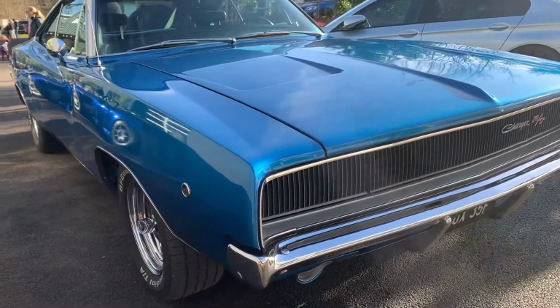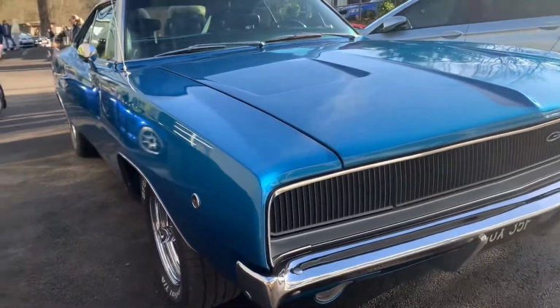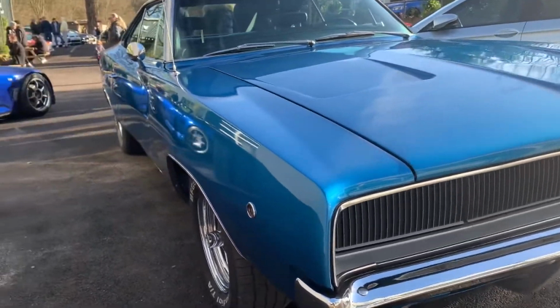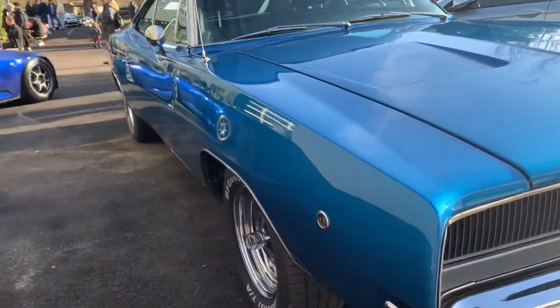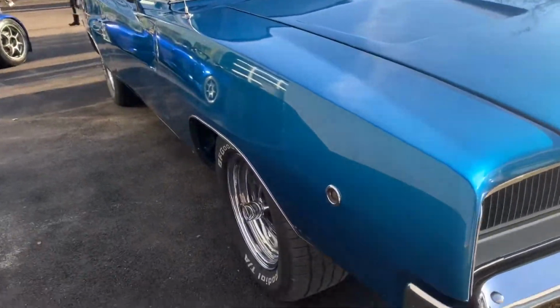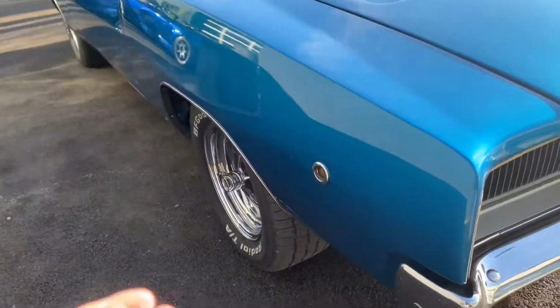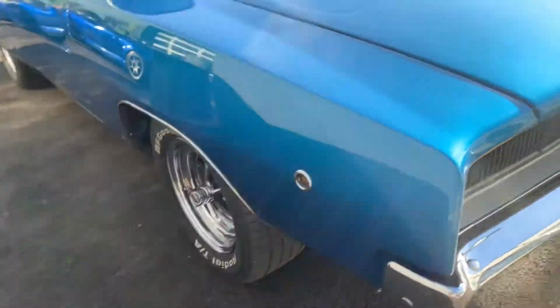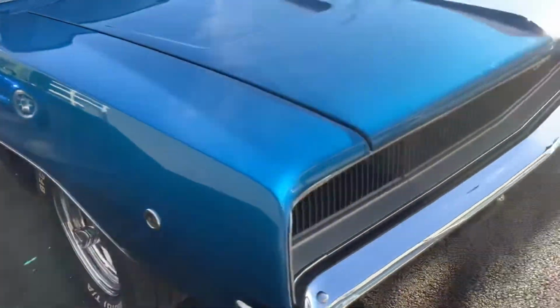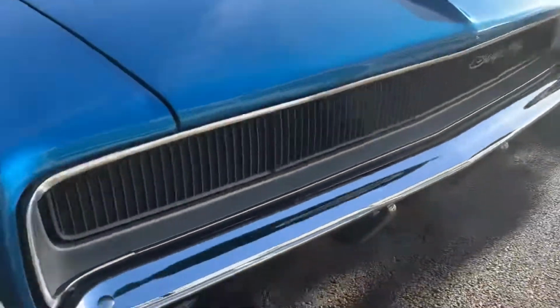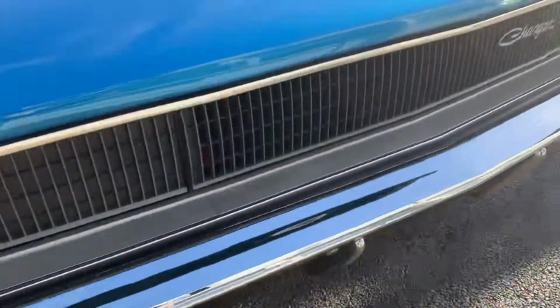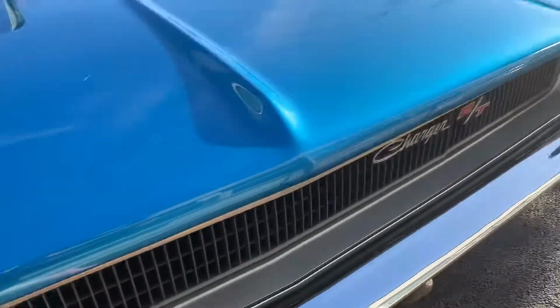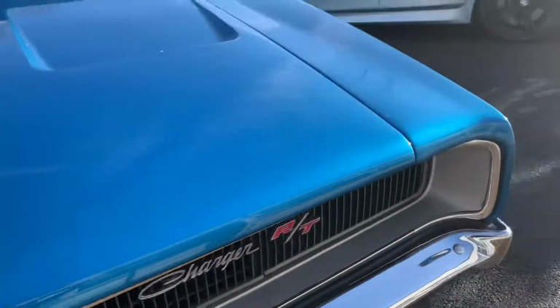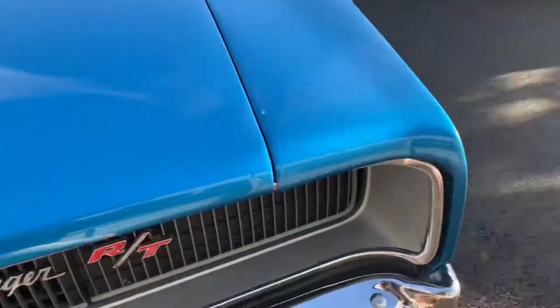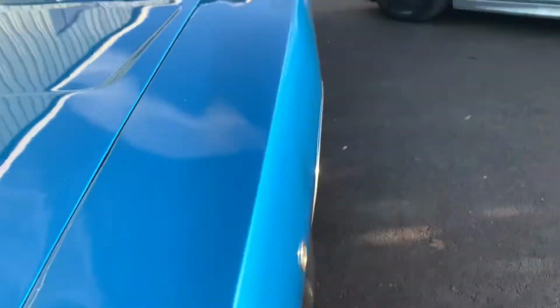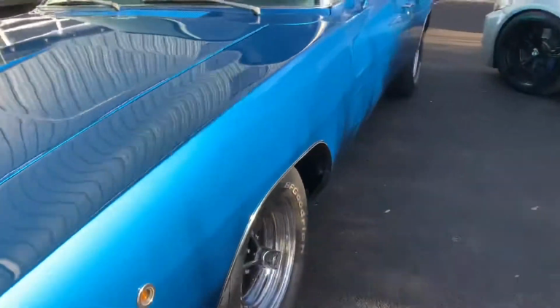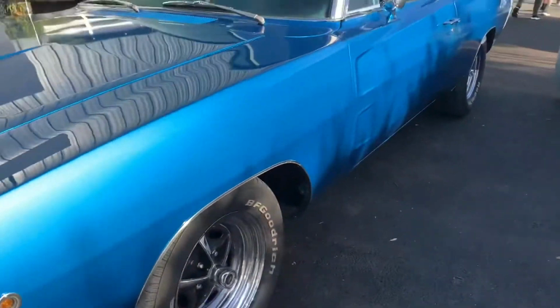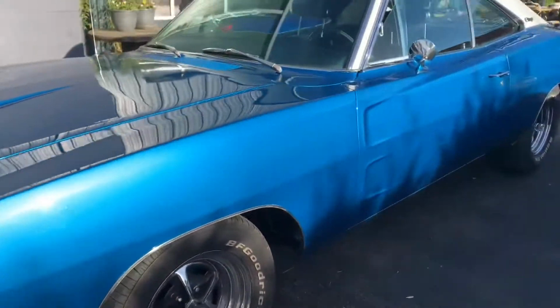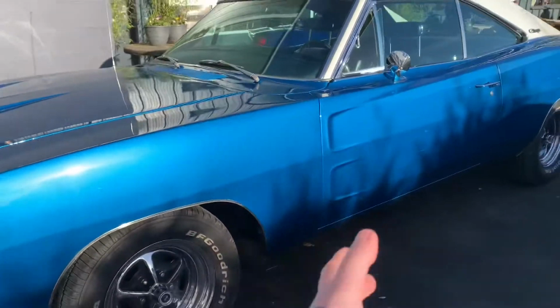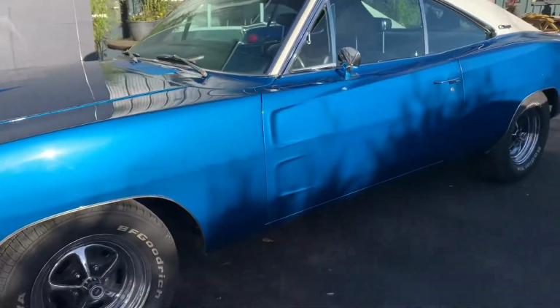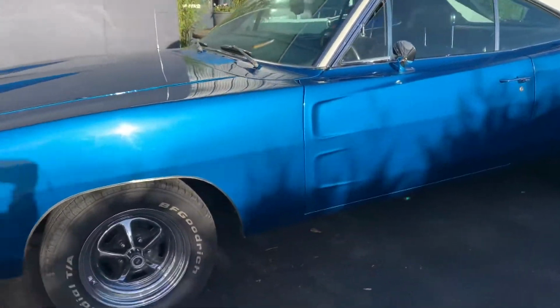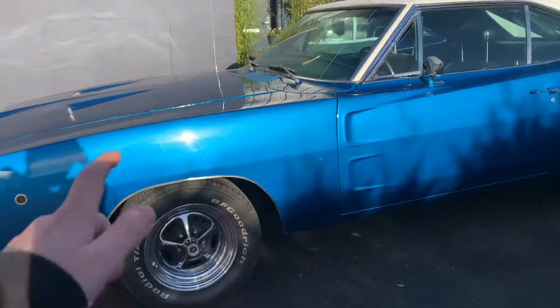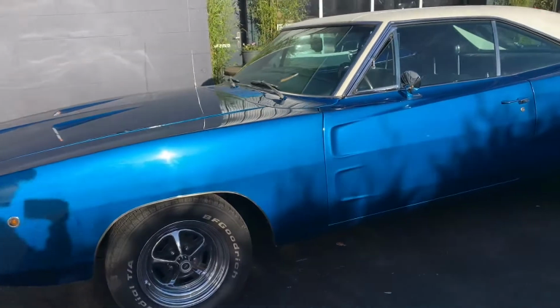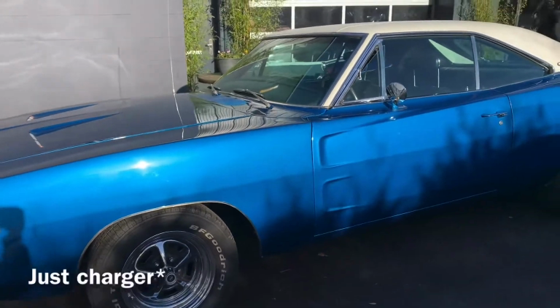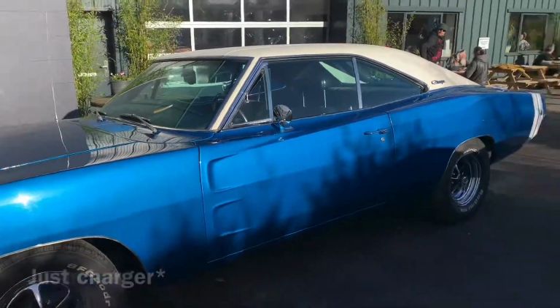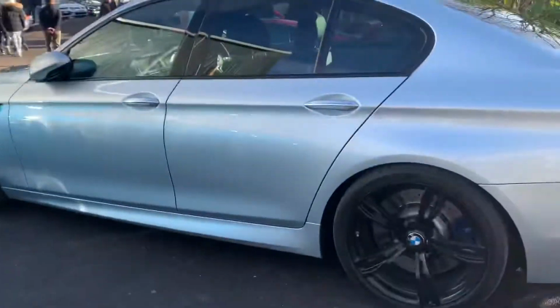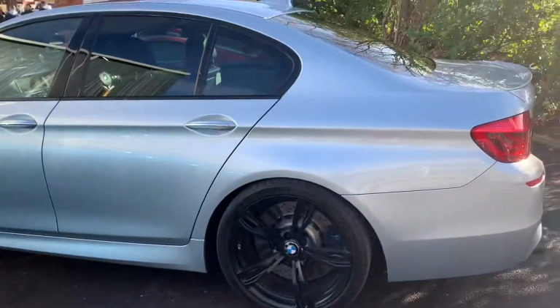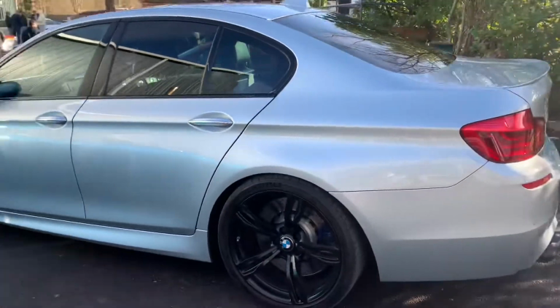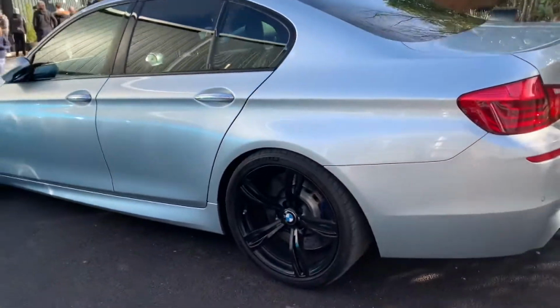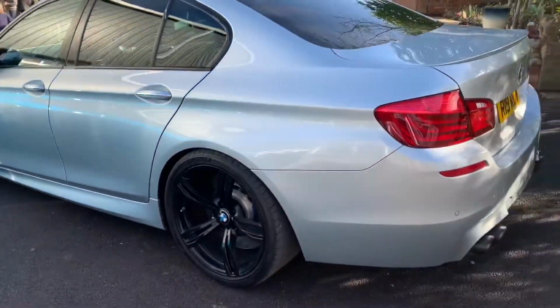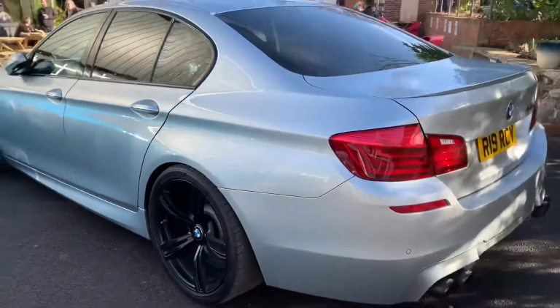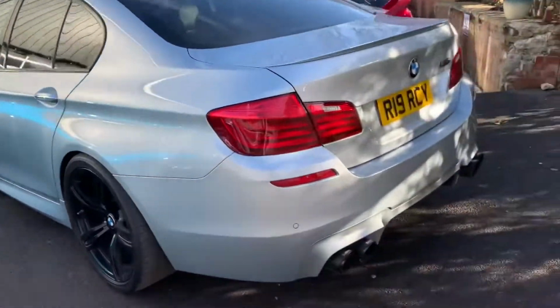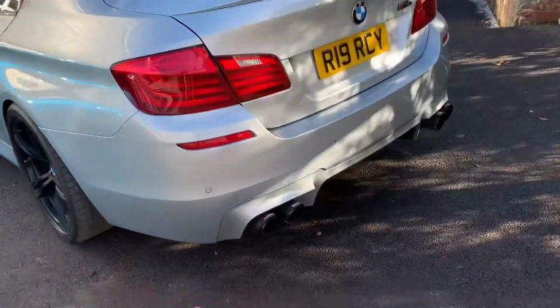I am telling you, Torque Moto Cafe has the best variety in the country. Look at this — we've got a vintage 1970-ish Dodge Challenger Charger, and here we just have a BMW M5.